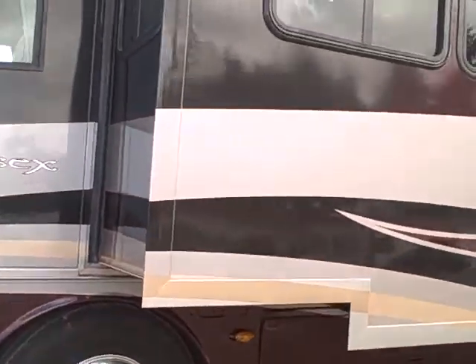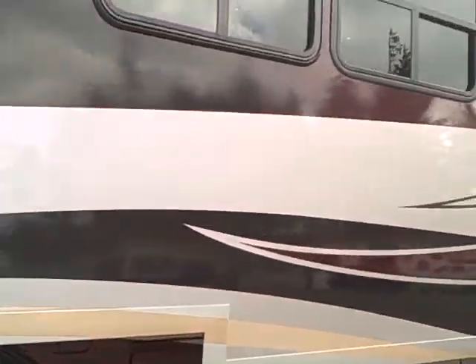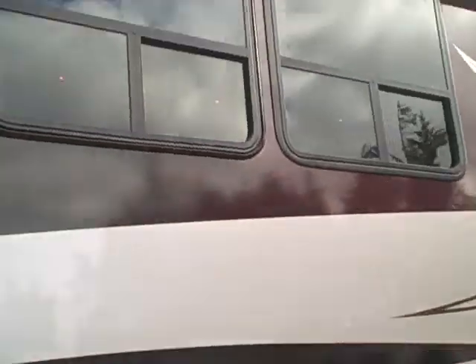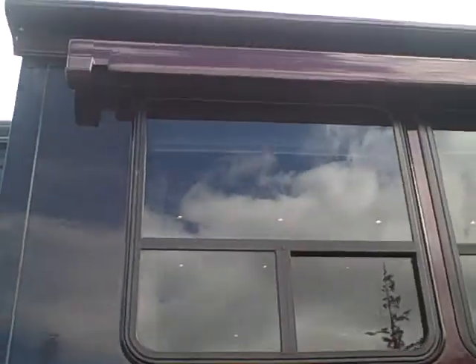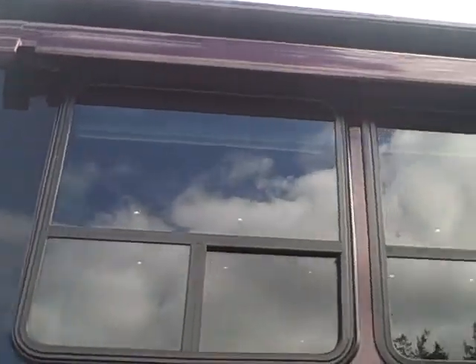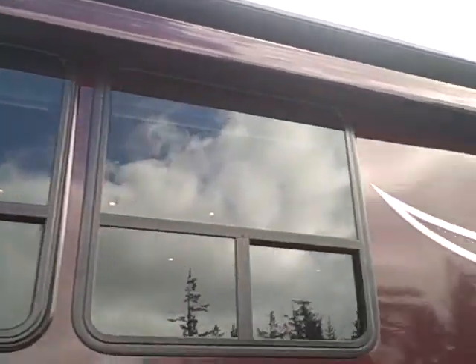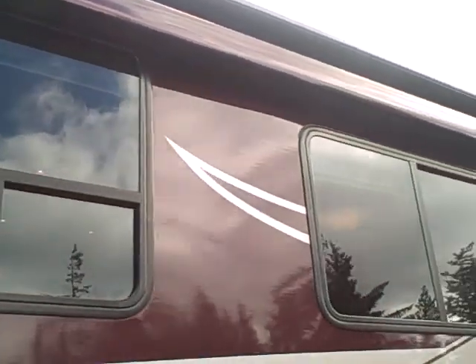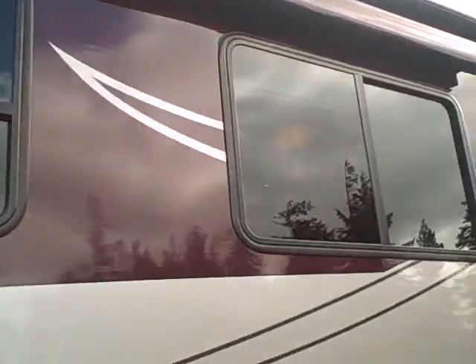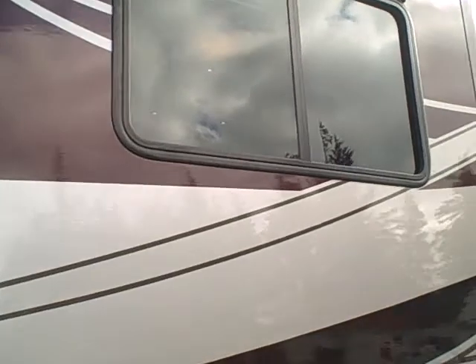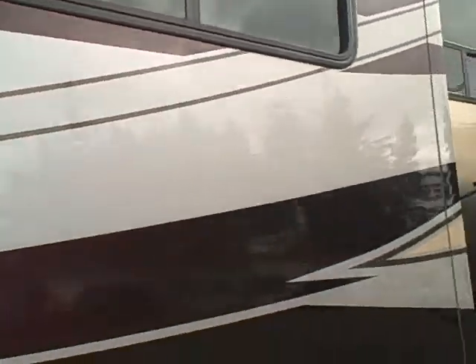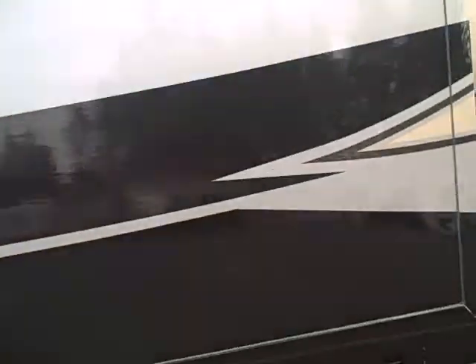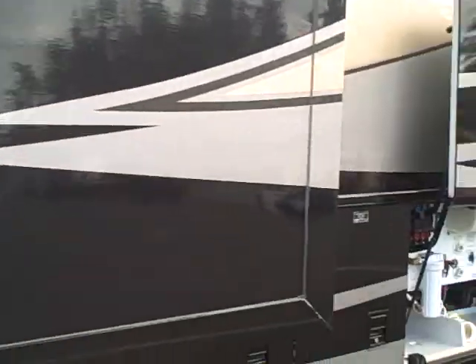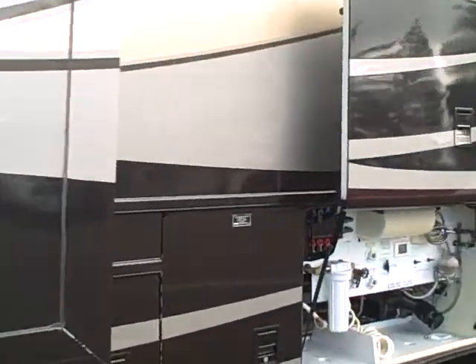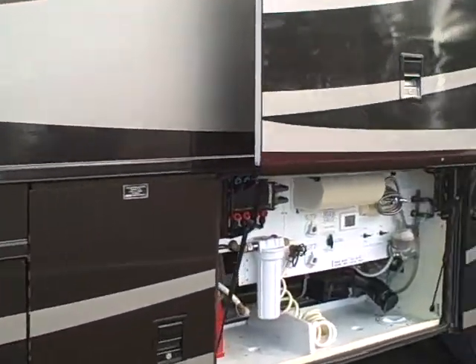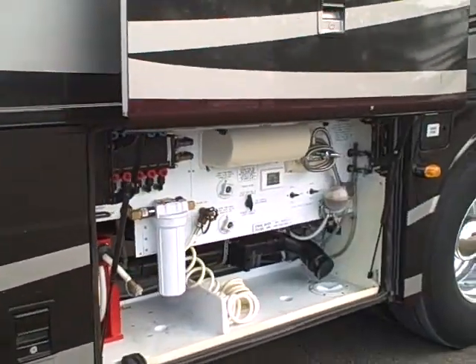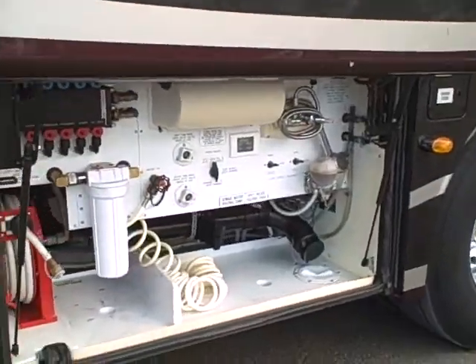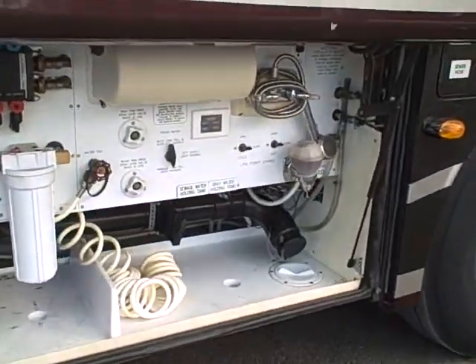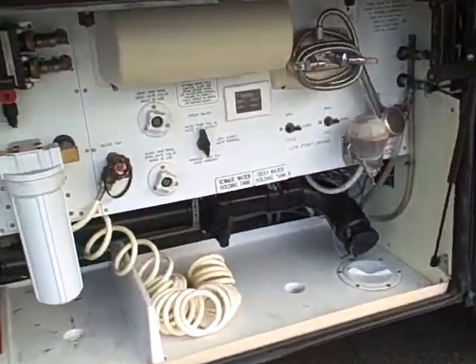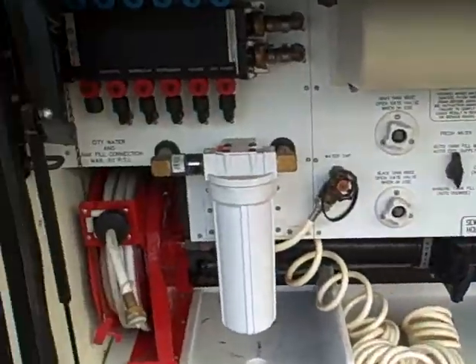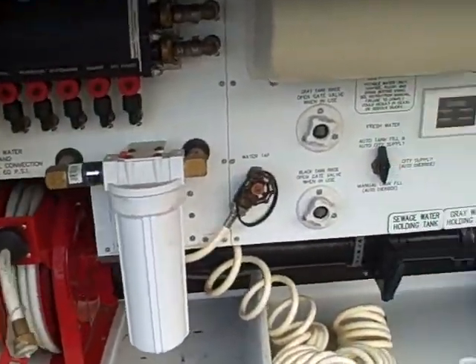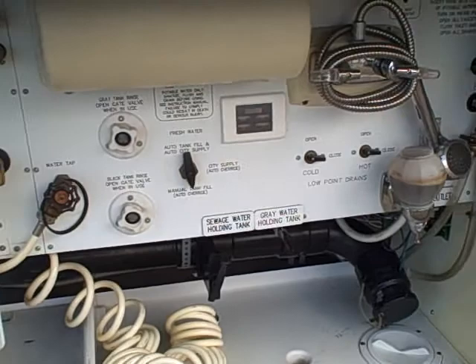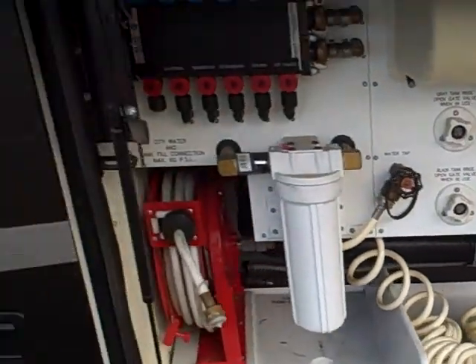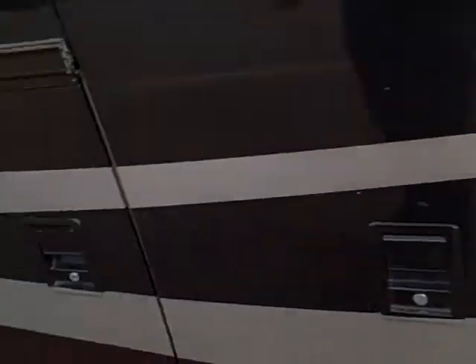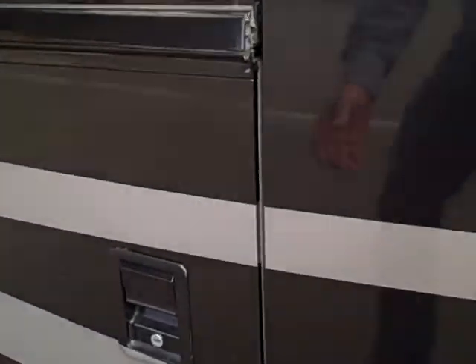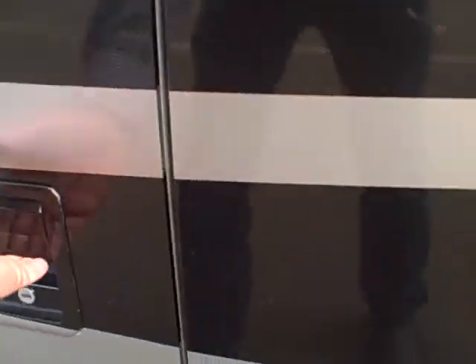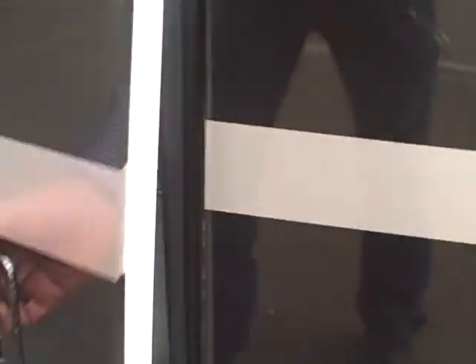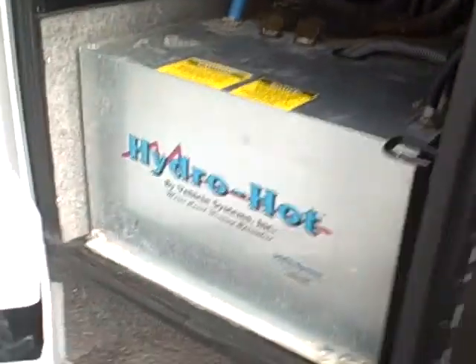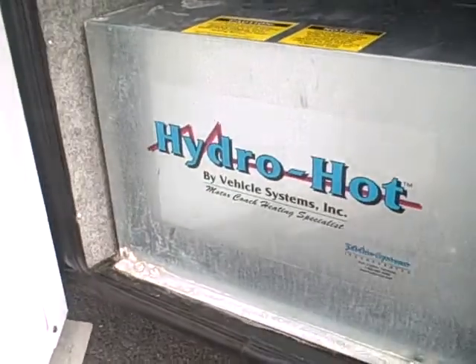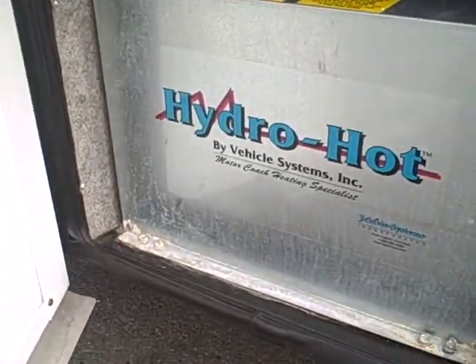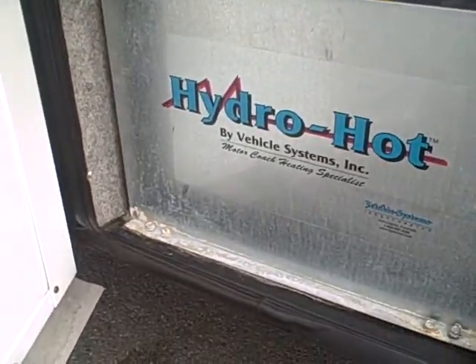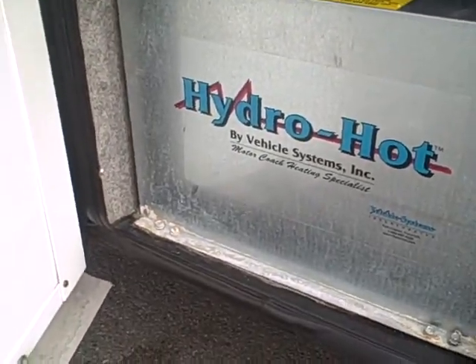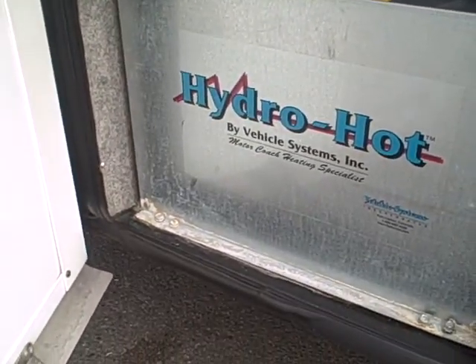It has full body paint, a carefree awning package all the way around, and an in-motion satellite system. Here's a look at our central control for all the plumbing. We've got the HydraHot vehicle heating system.